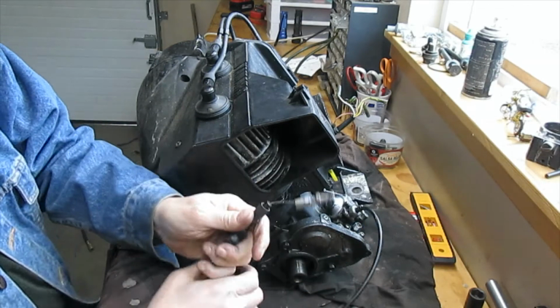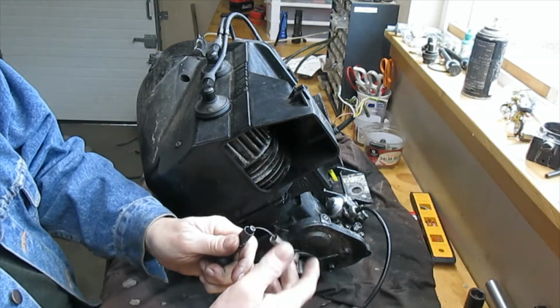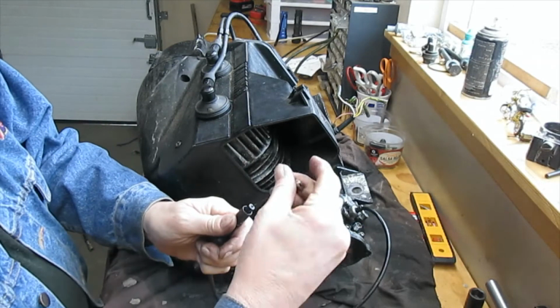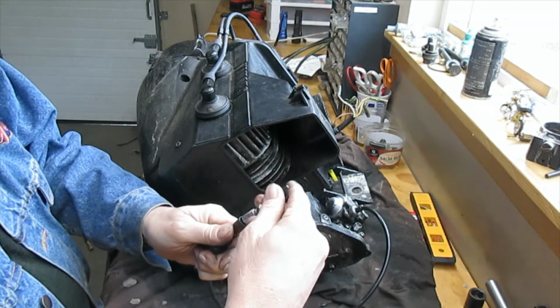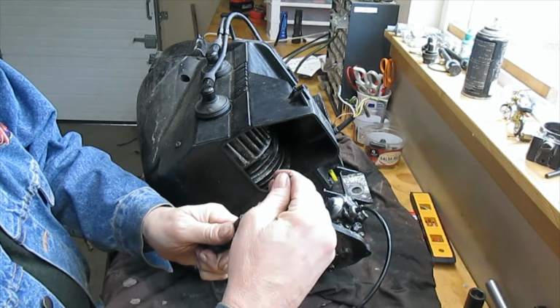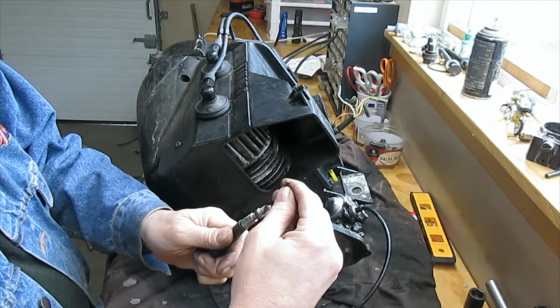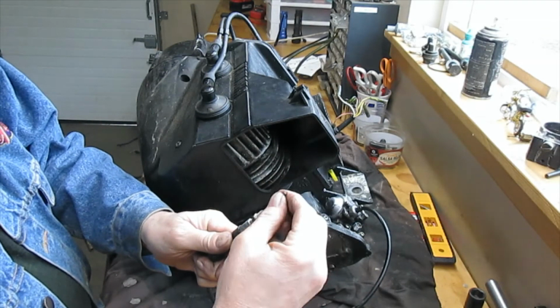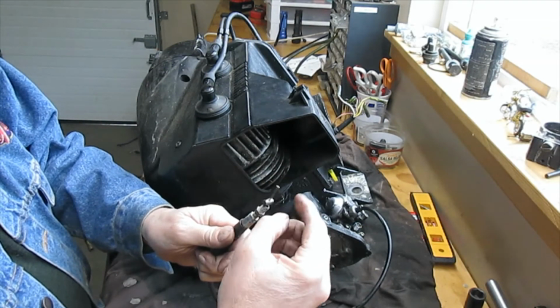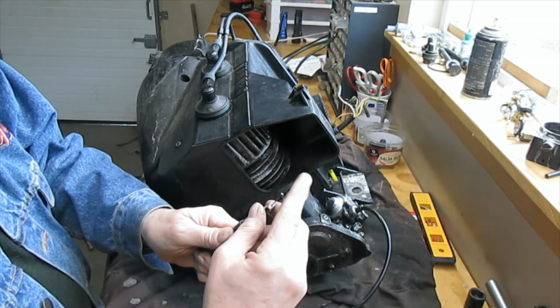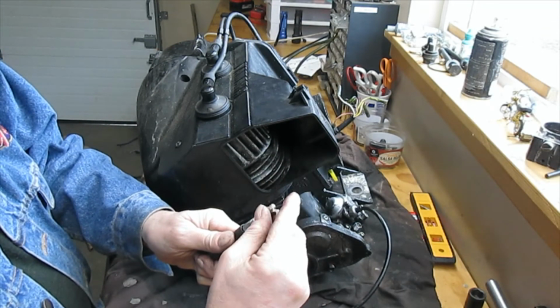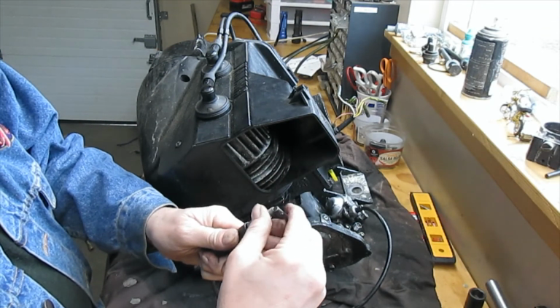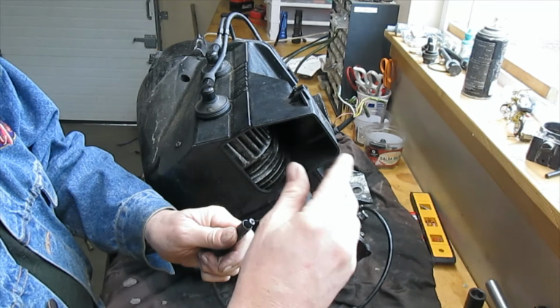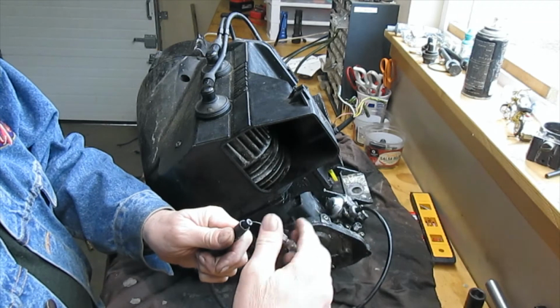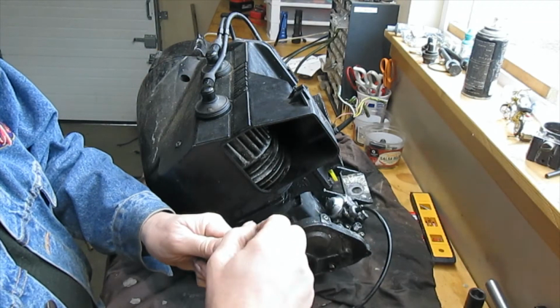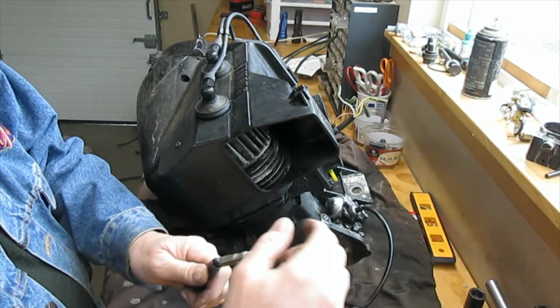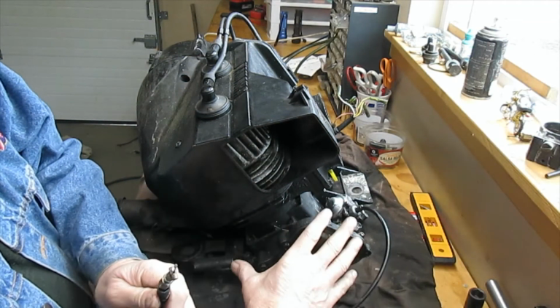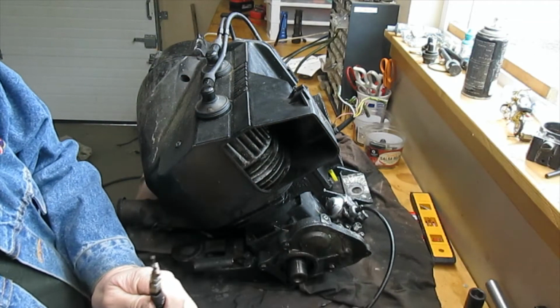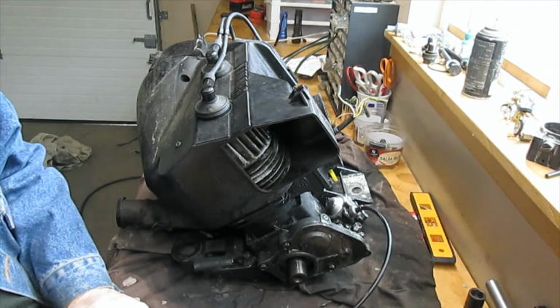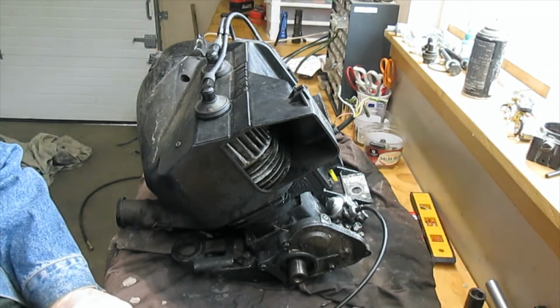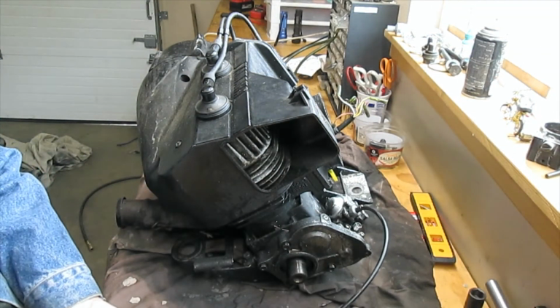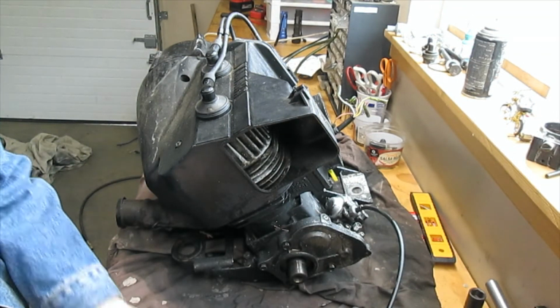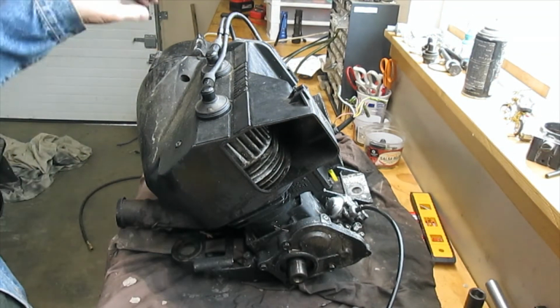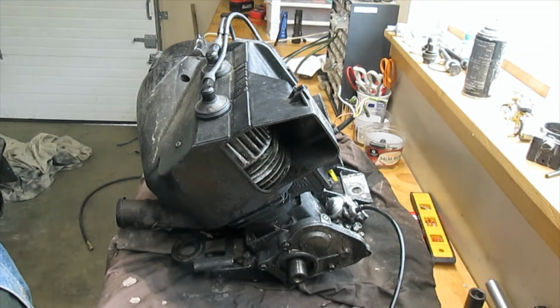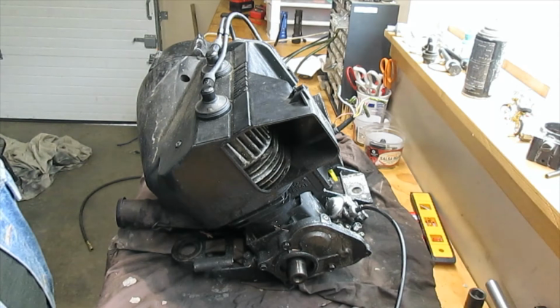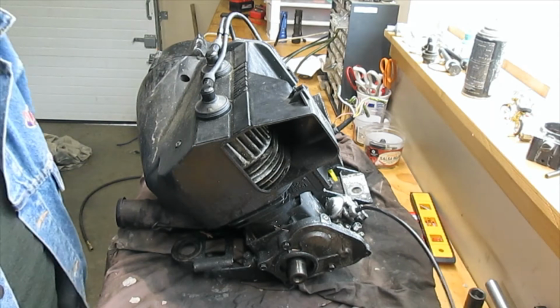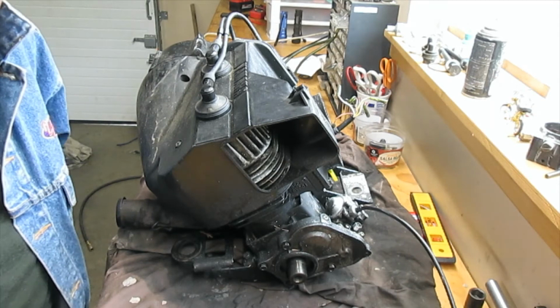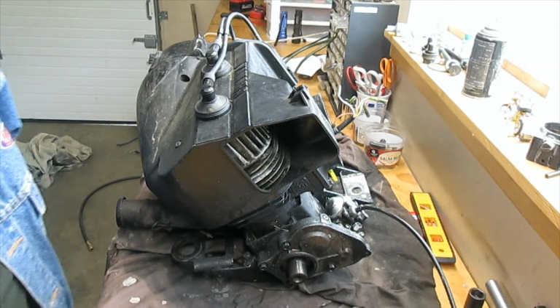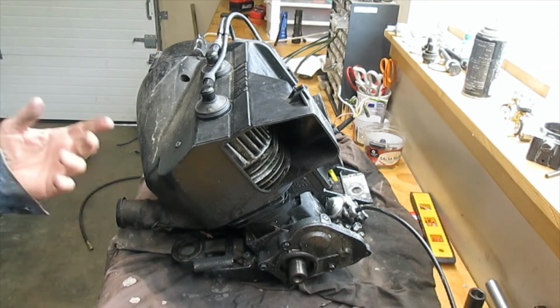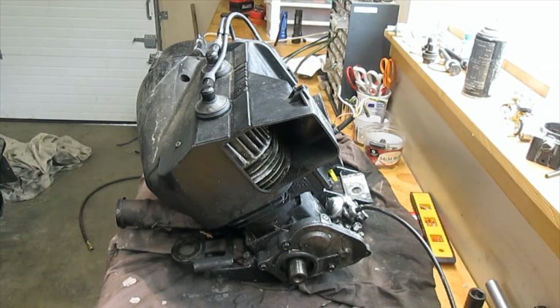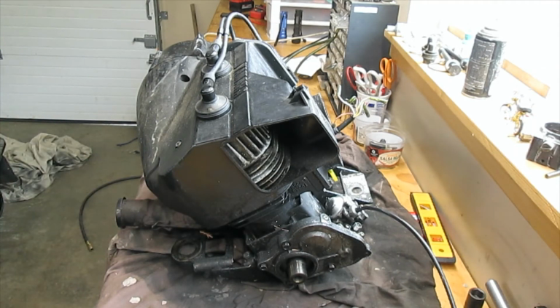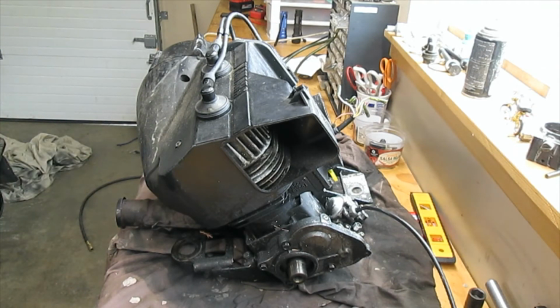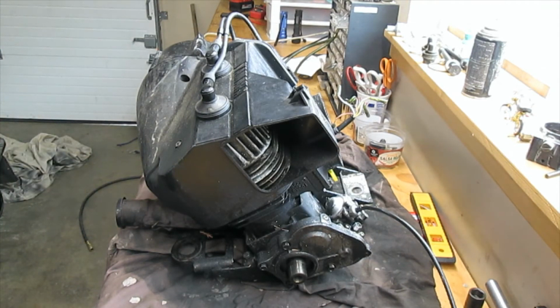This one doesn't spring at all, so I'm just going to pull these bolts, bolt that one back up. This is the motor that's going in the motor swap video that's coming up anyway.